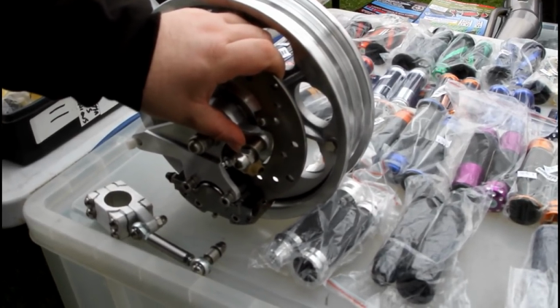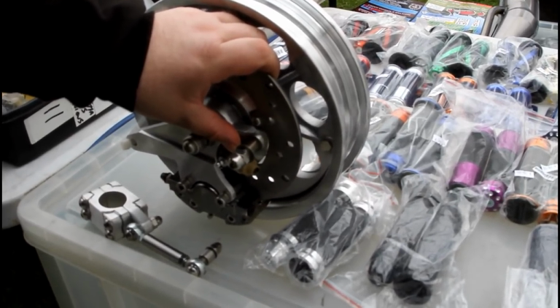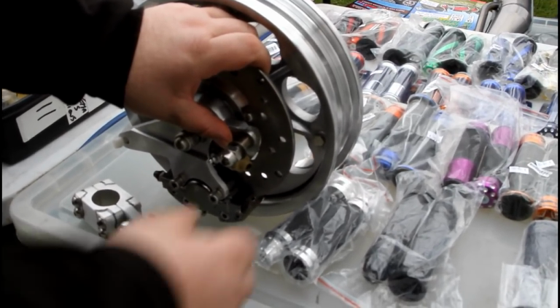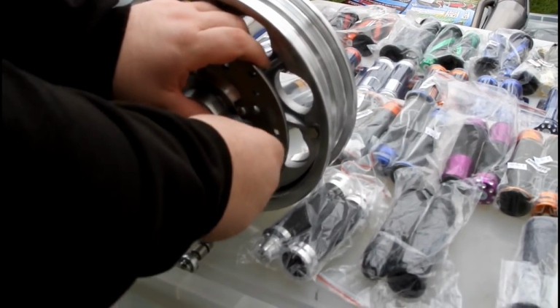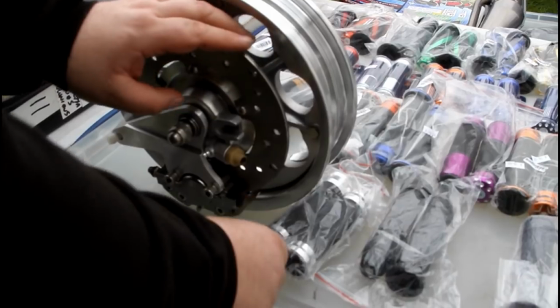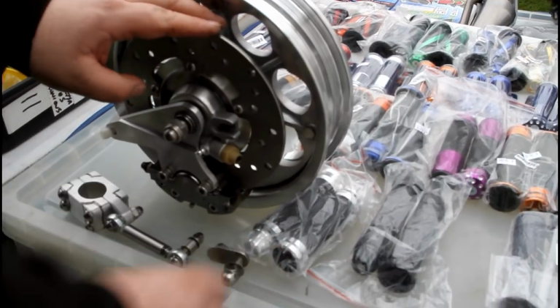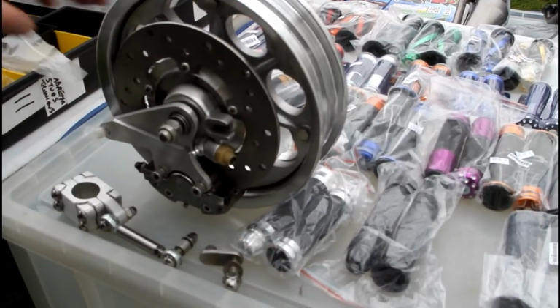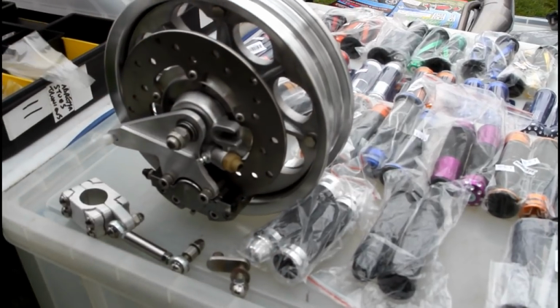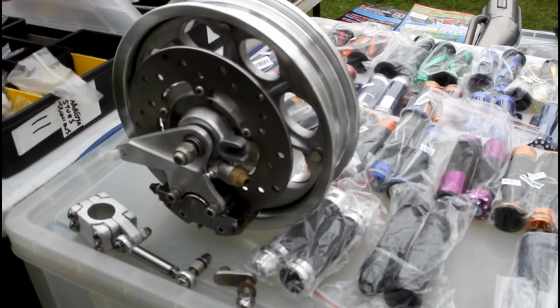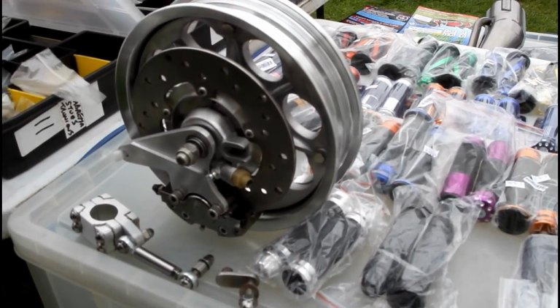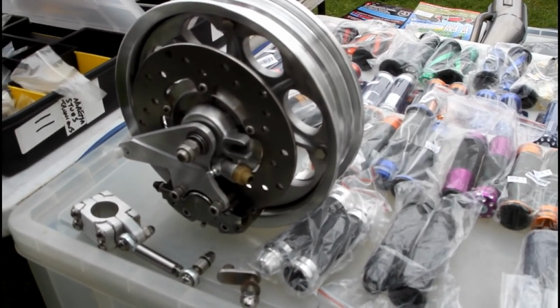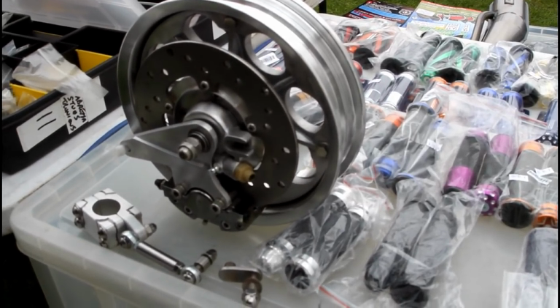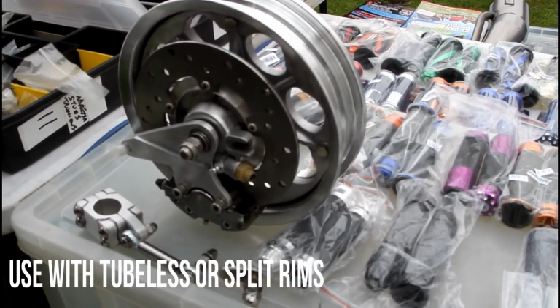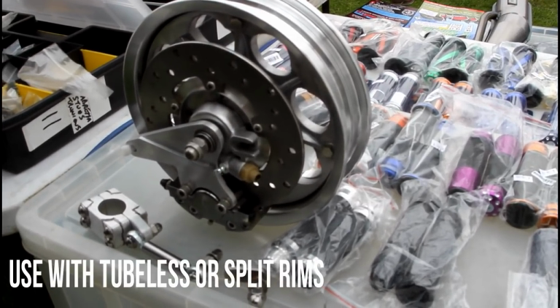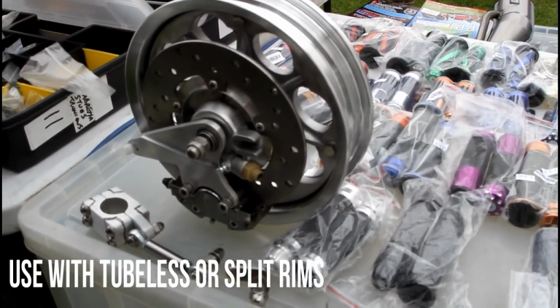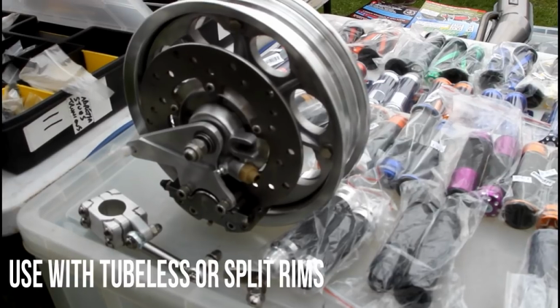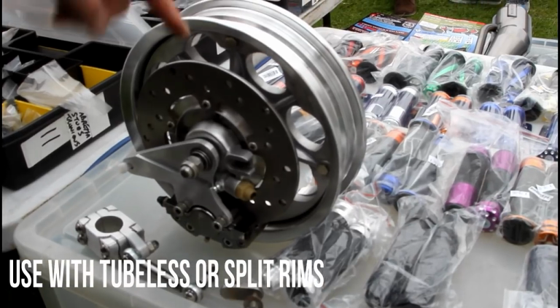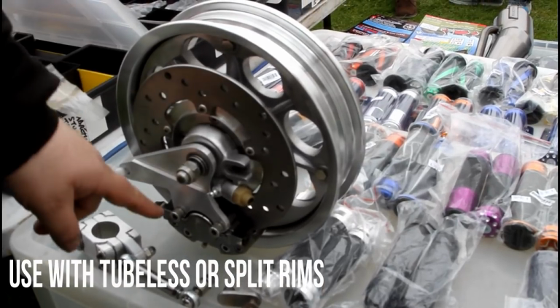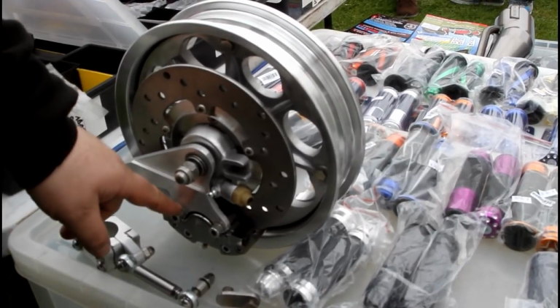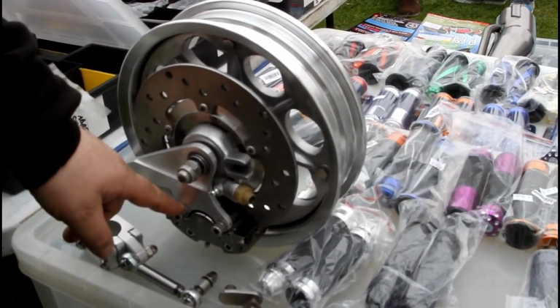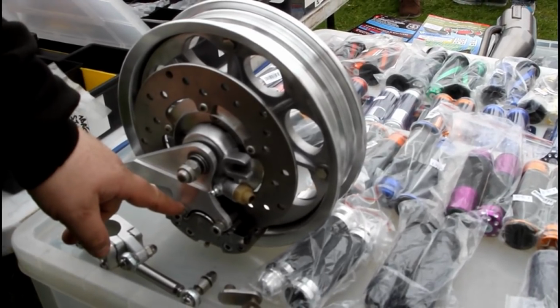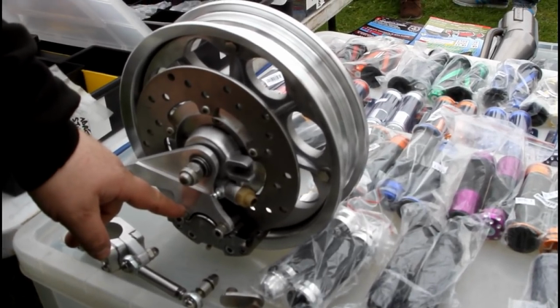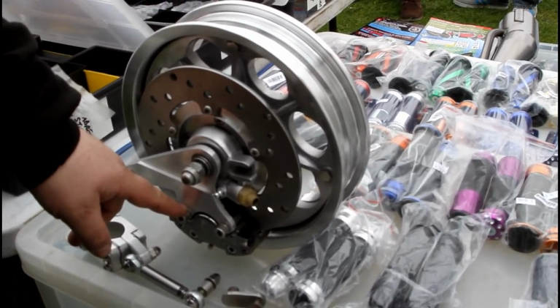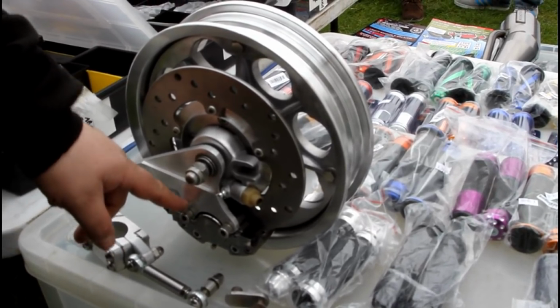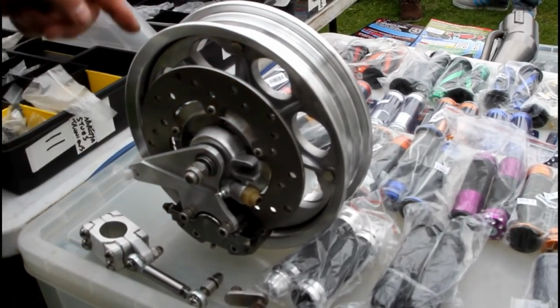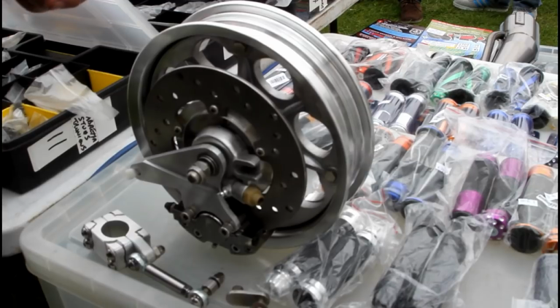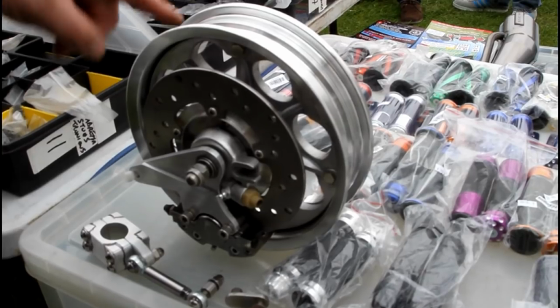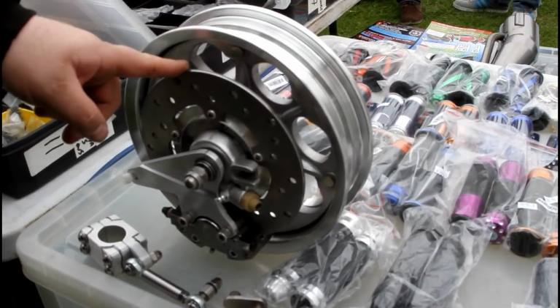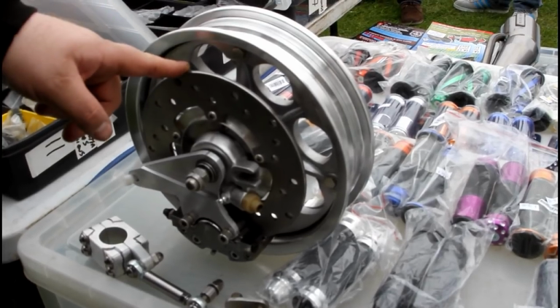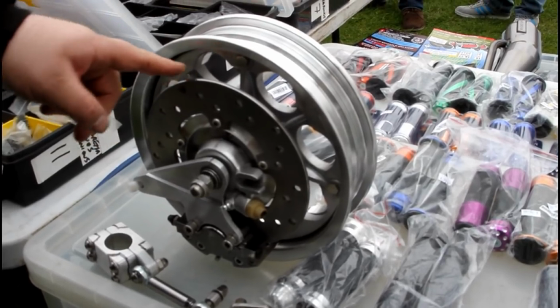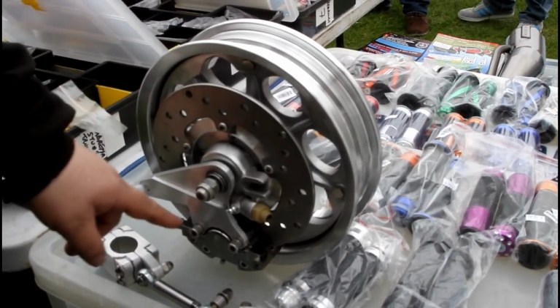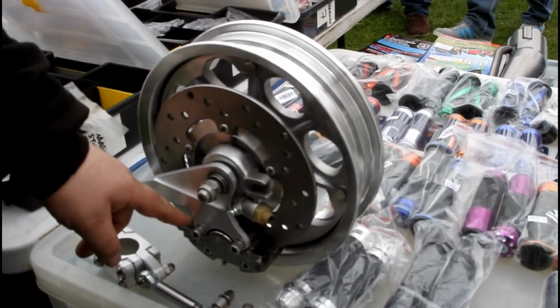Simple. Just so simple. It's been designed because the problem is with all the Vietnamese copy things — they don't fit the tubeless rim. You can't get a spare disc brake, you can't get spare pads.